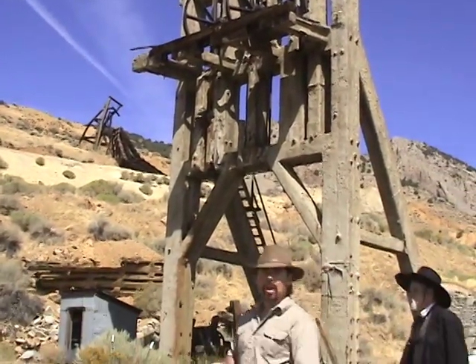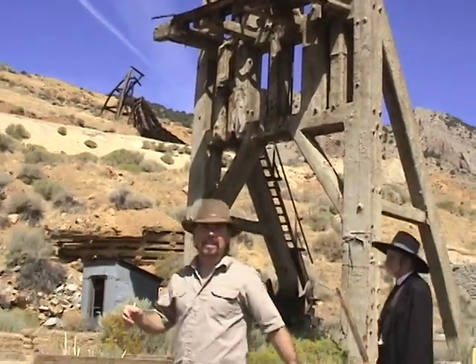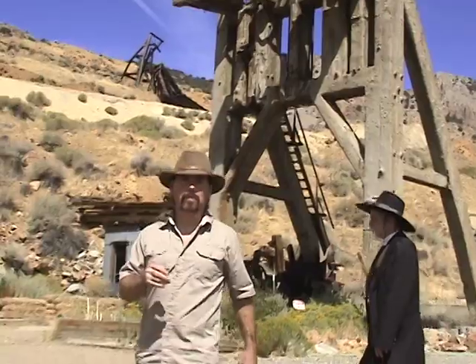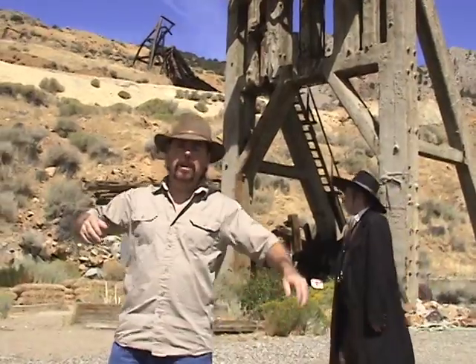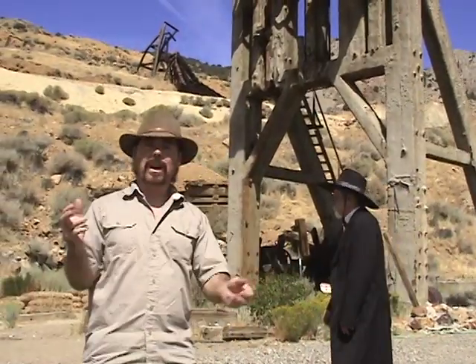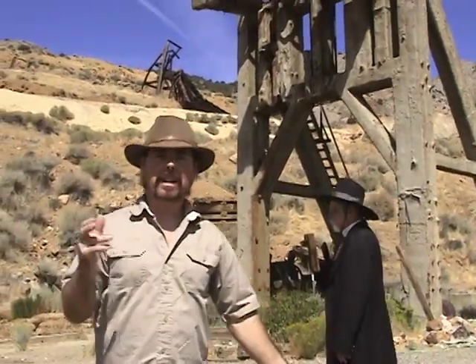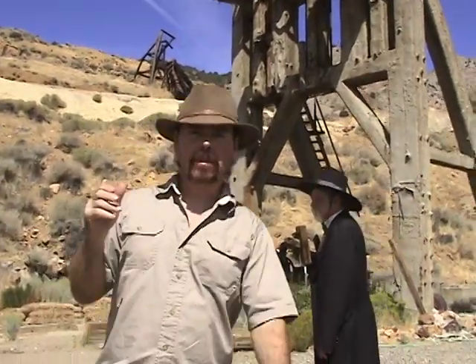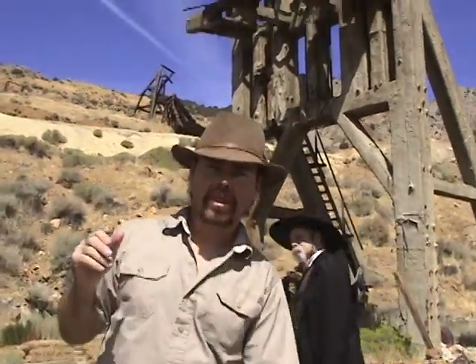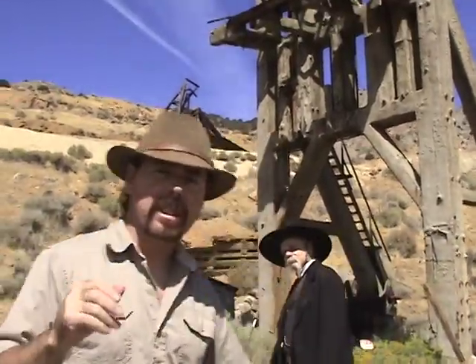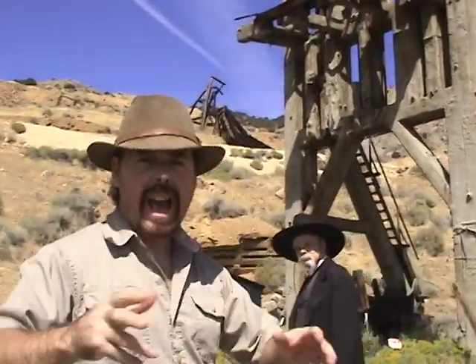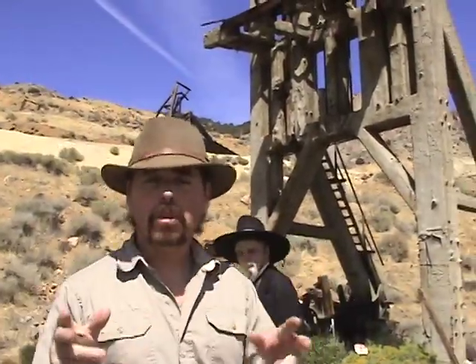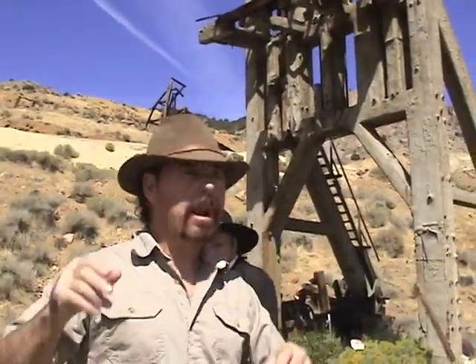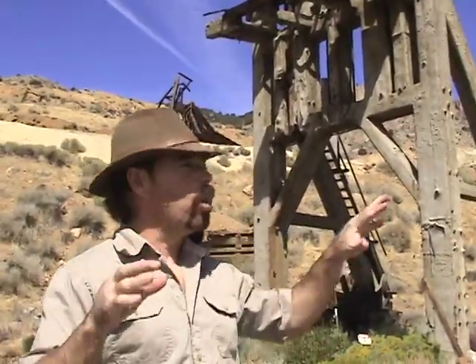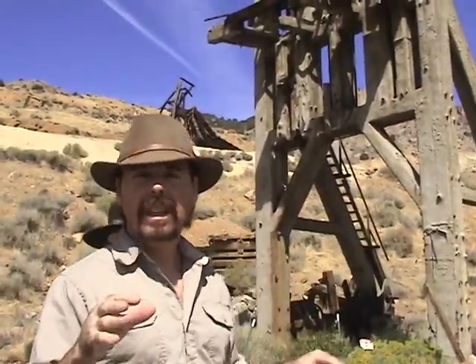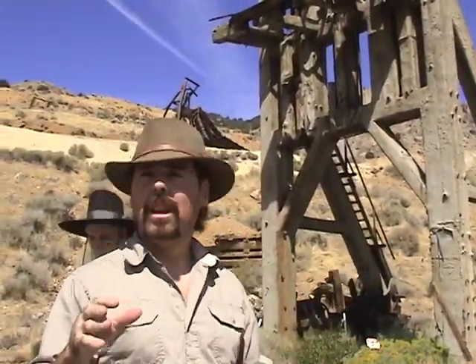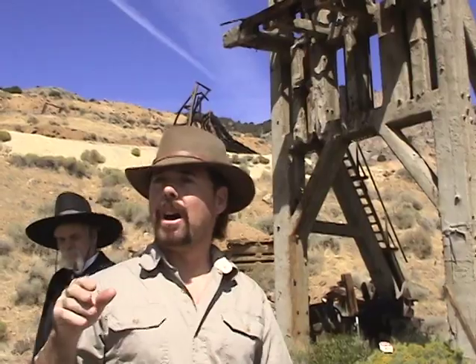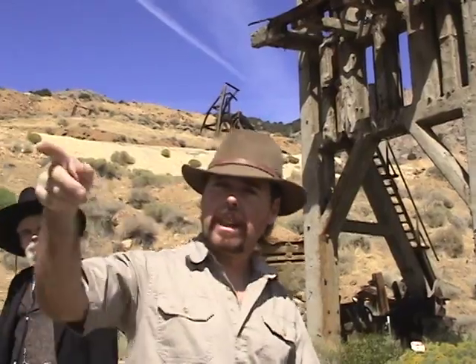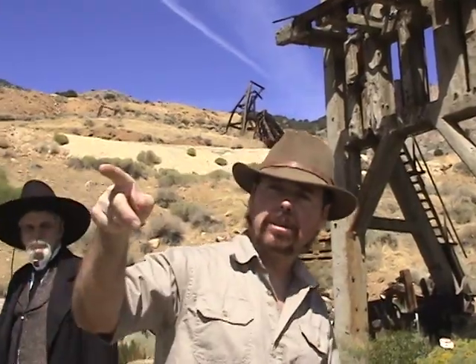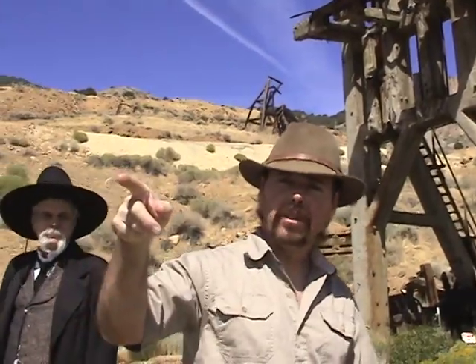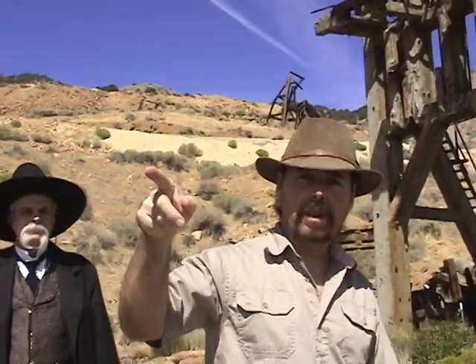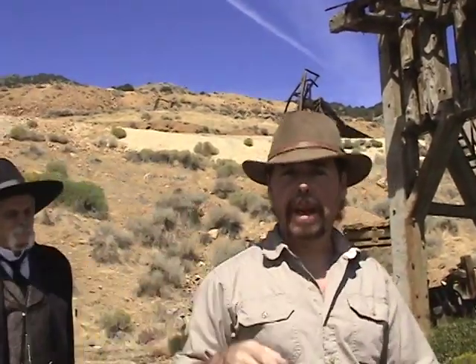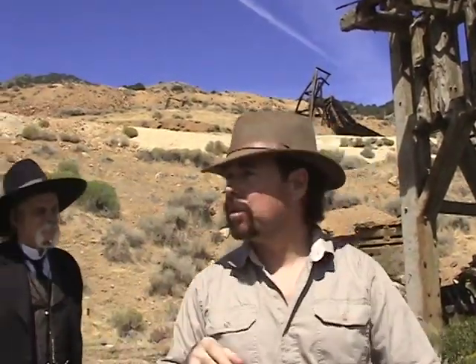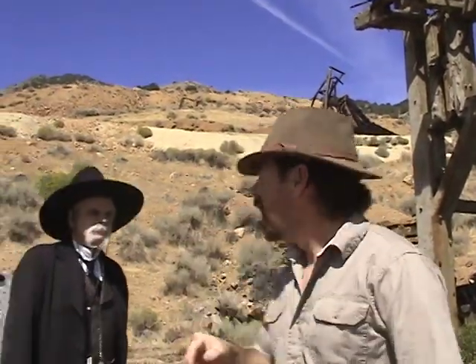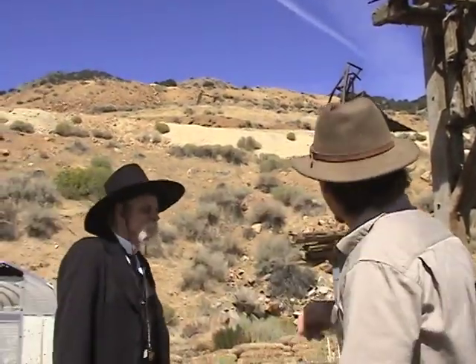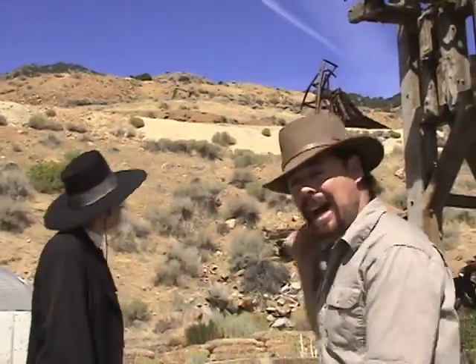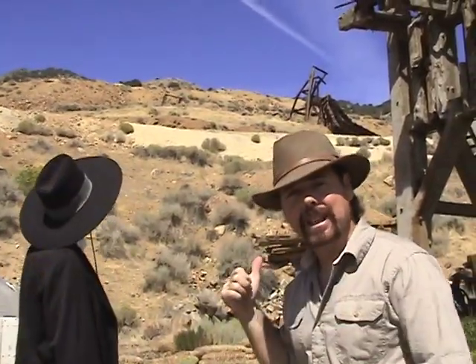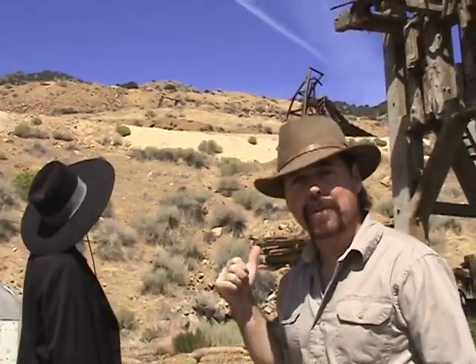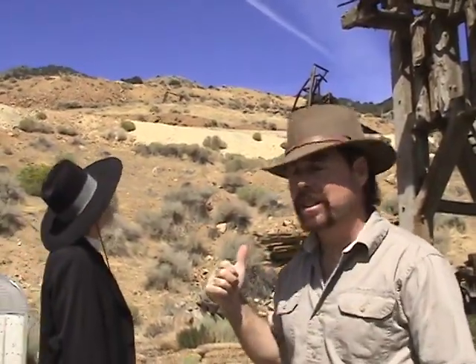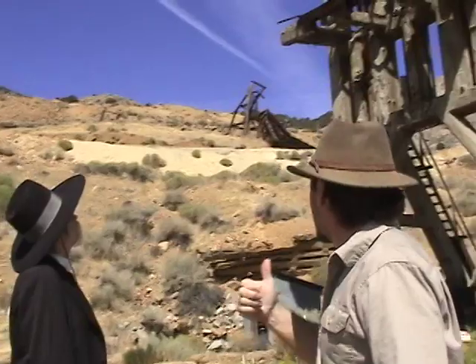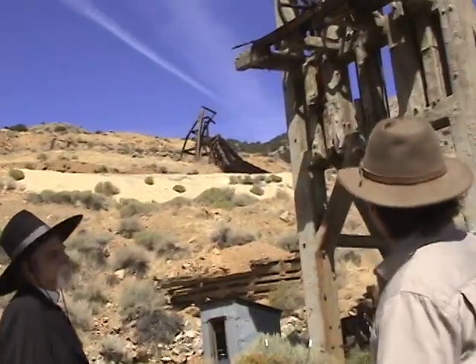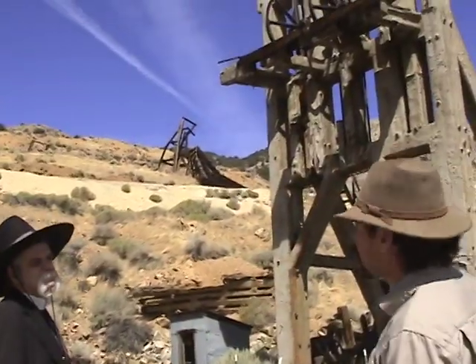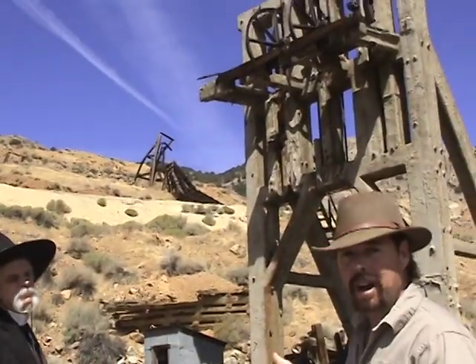We finally made it up here to Virginia City. Actually, we're up here at Gold Hill, which is right next to Silver City that we just passed through. And behind me is the infamous Yellow Jacket Mine.